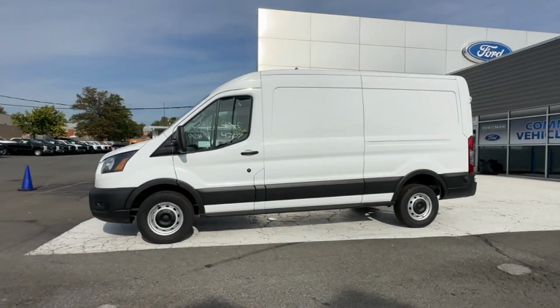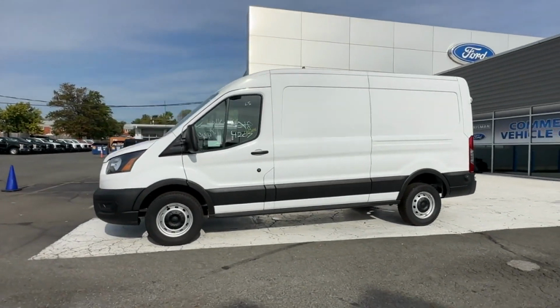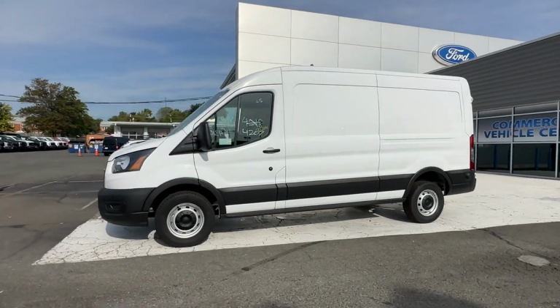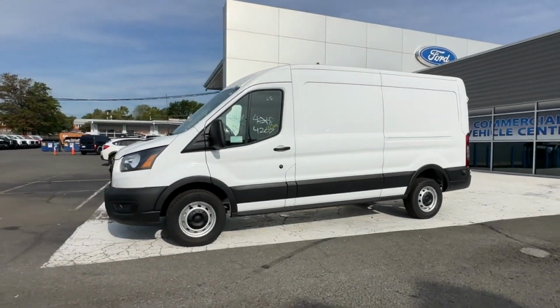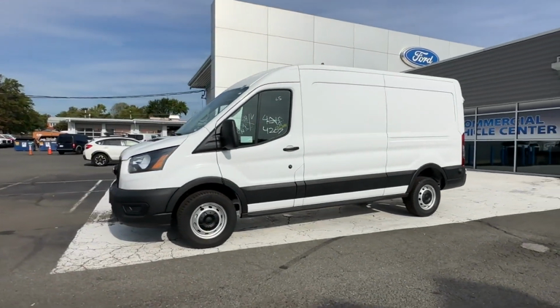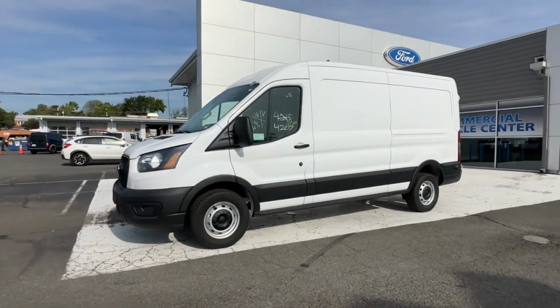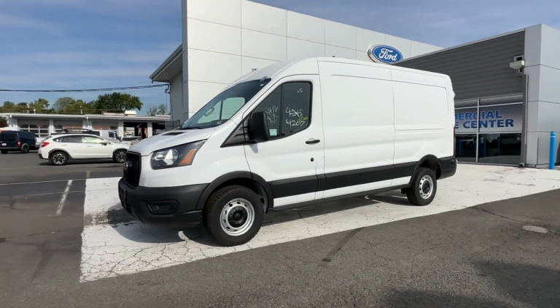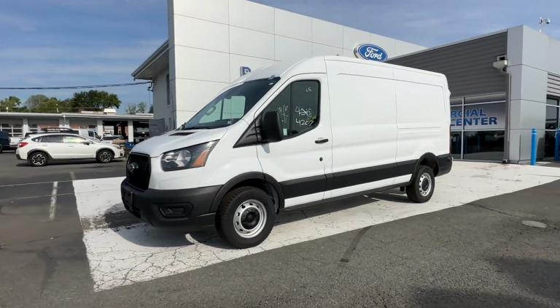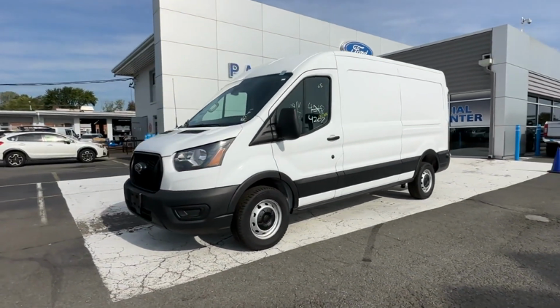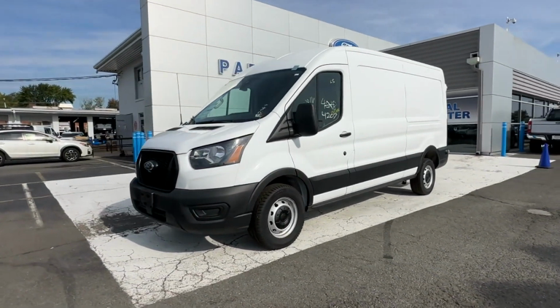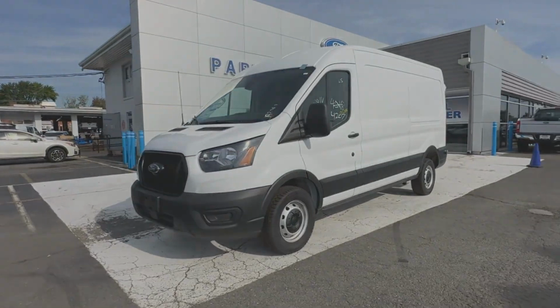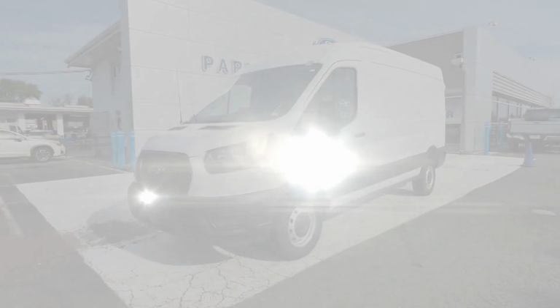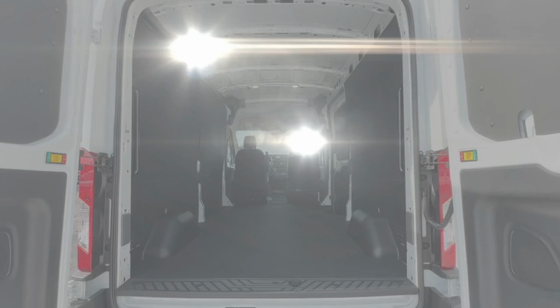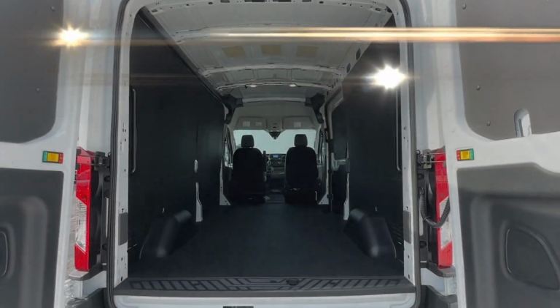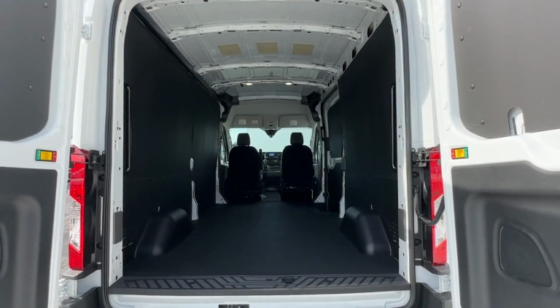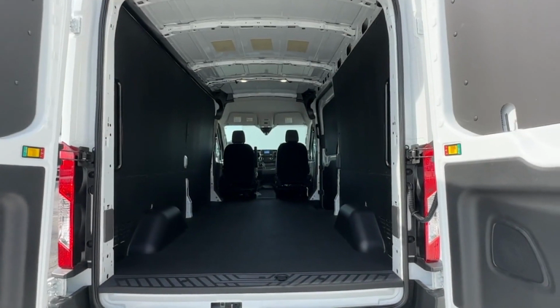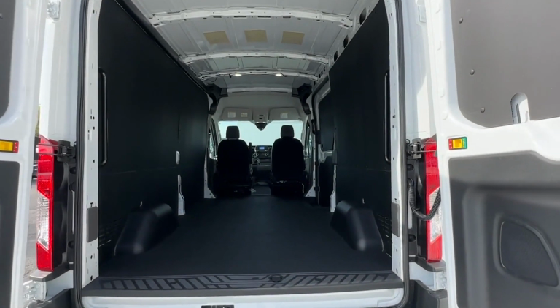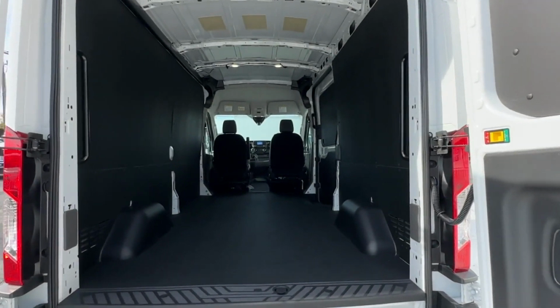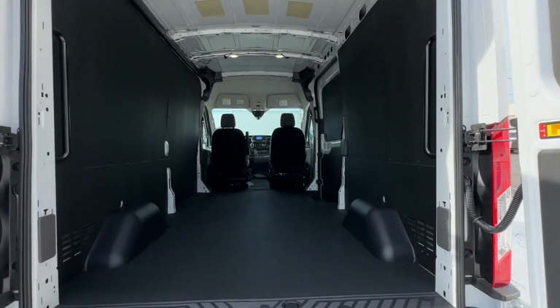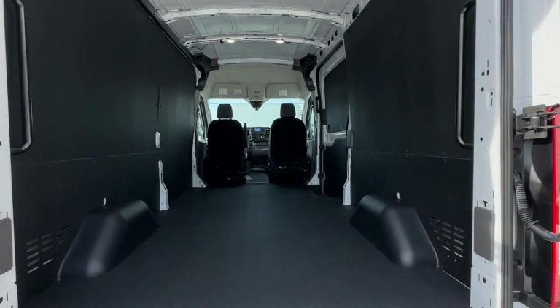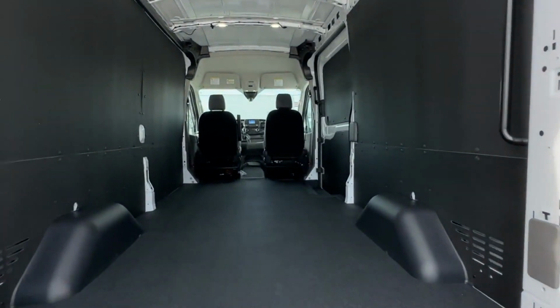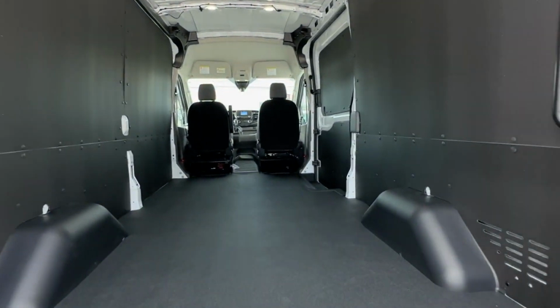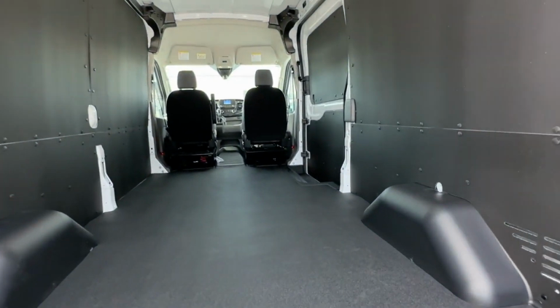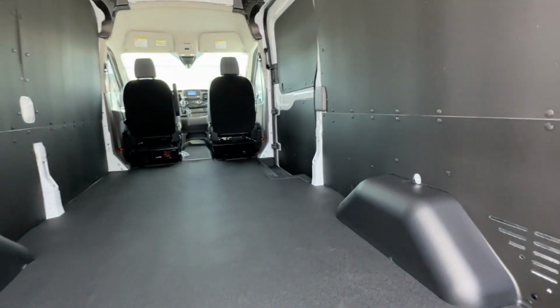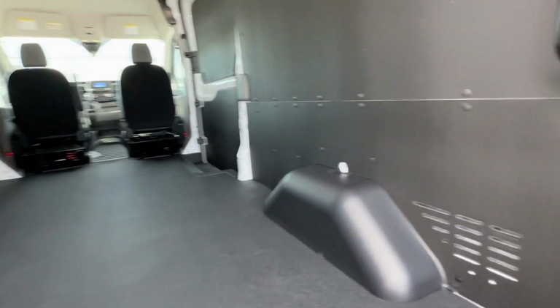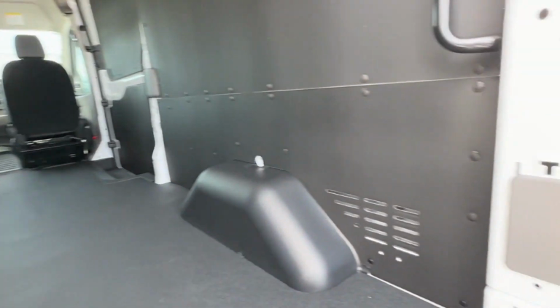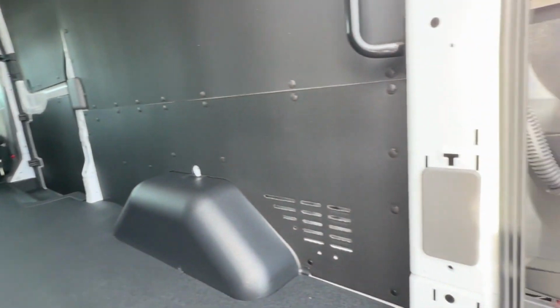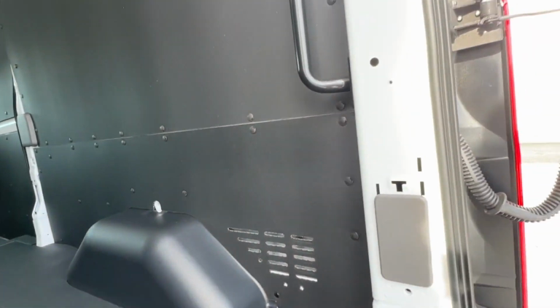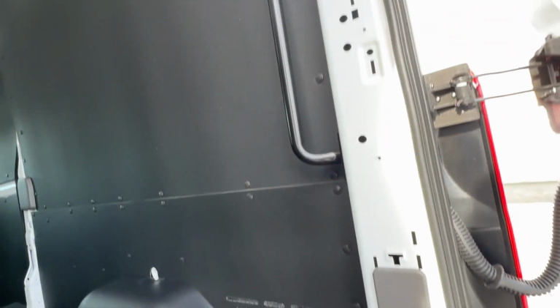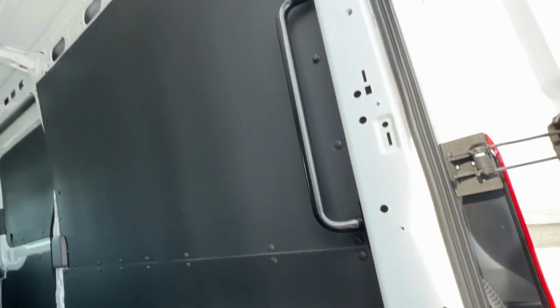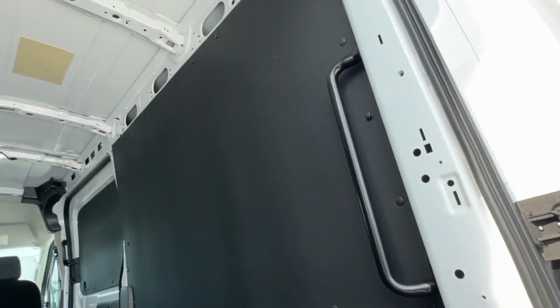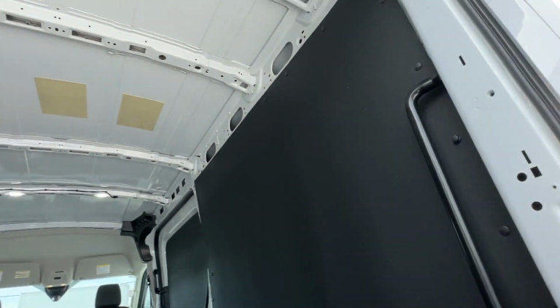Air Conditioning, ABS, Power Locks, Frontside Airbag, Frontside Head Airbag, 4-Wheel Disc Brakes, Rear Wheel Drive,